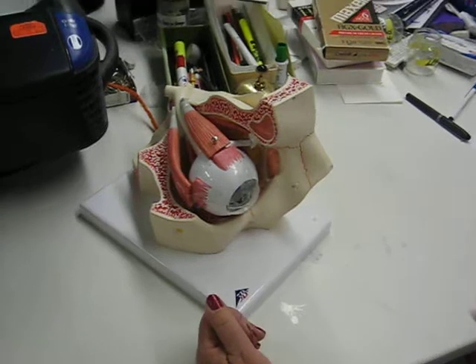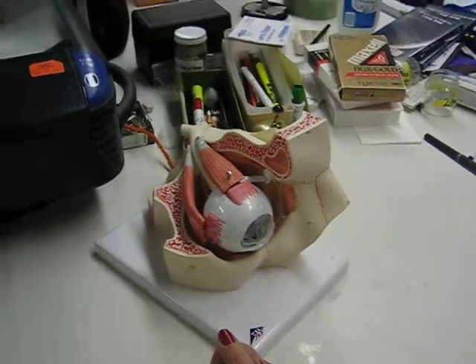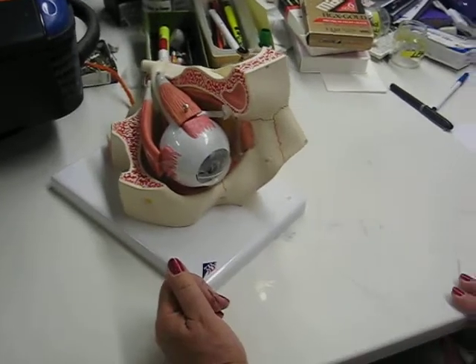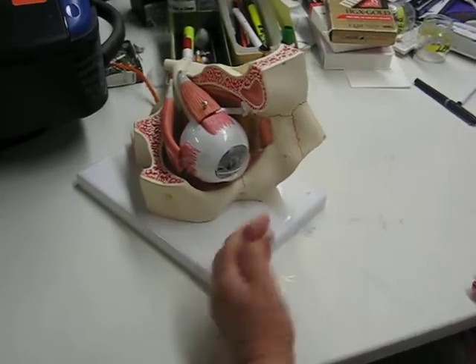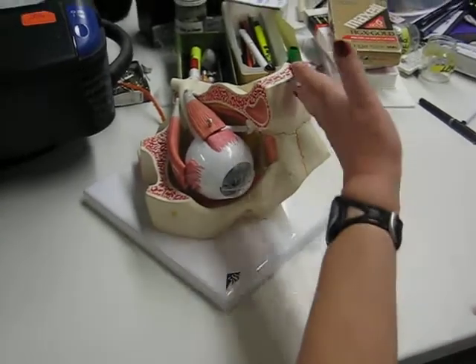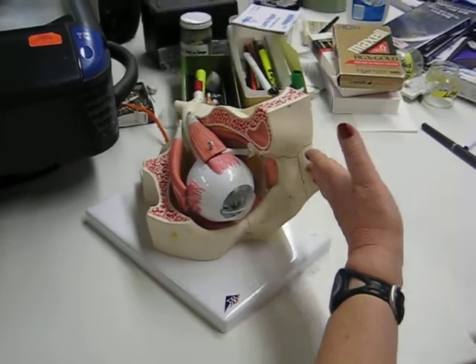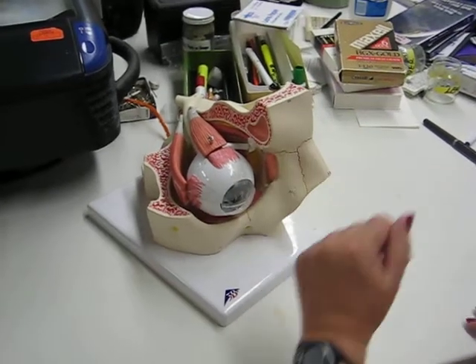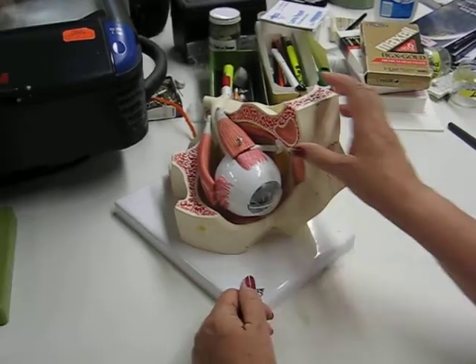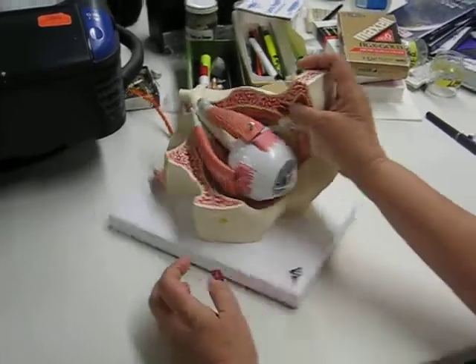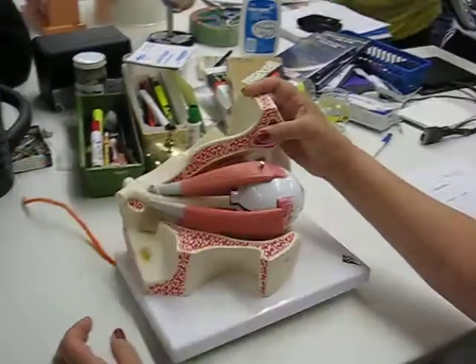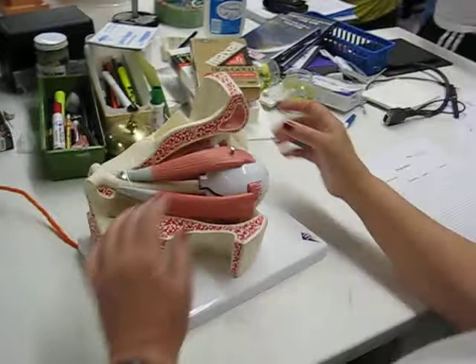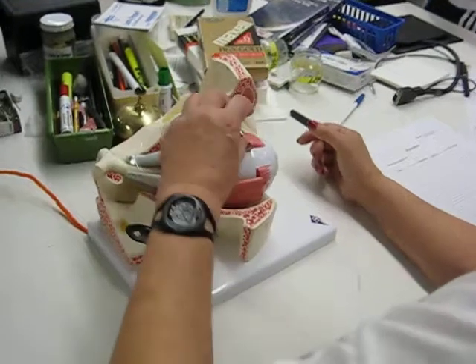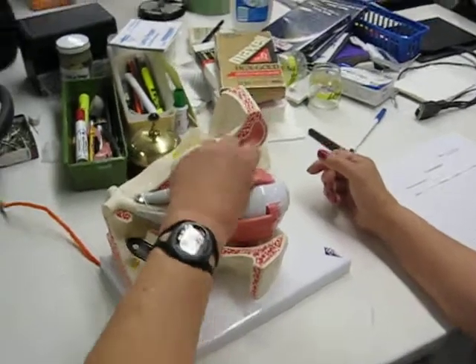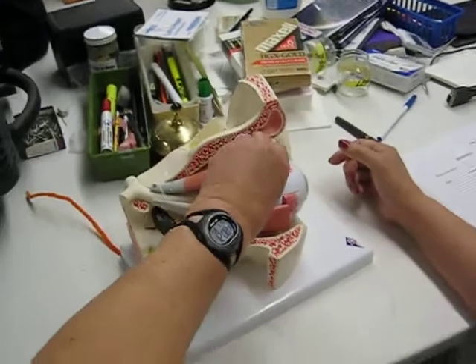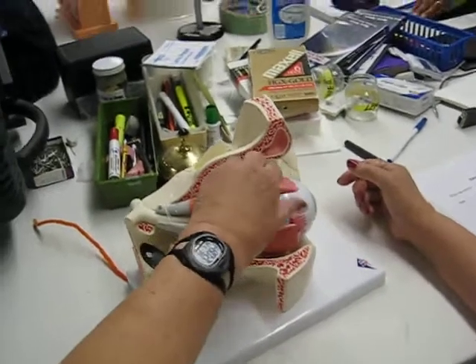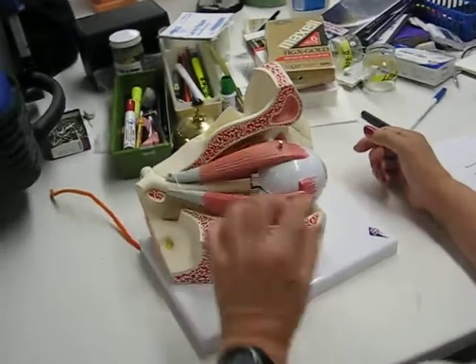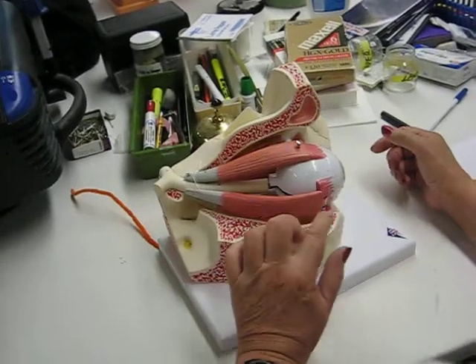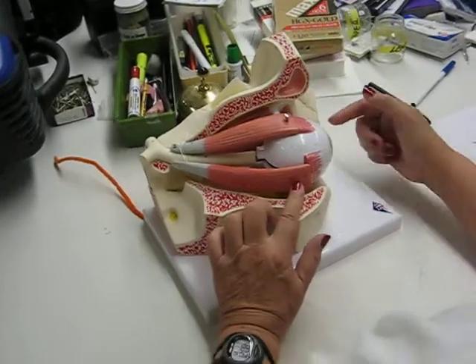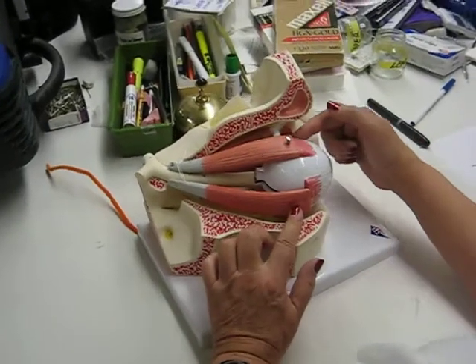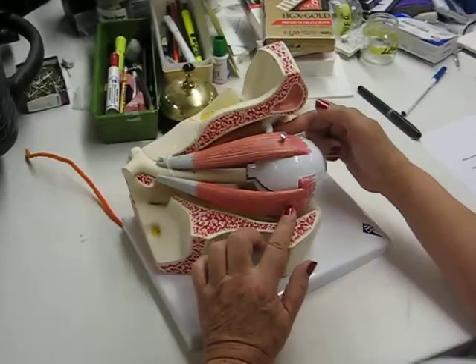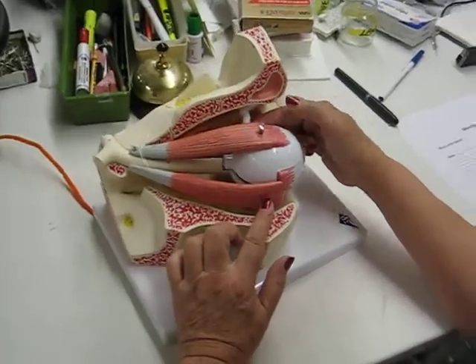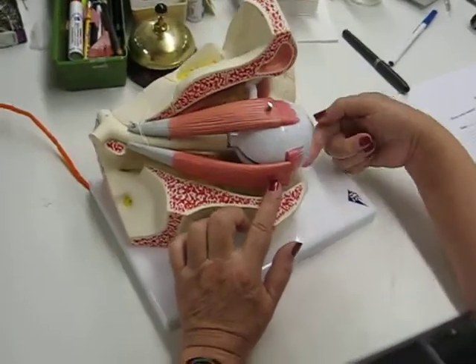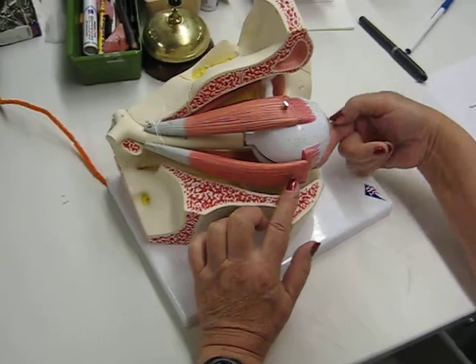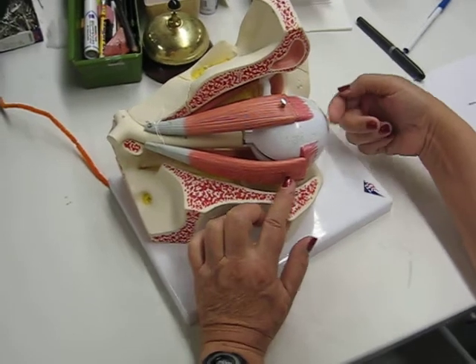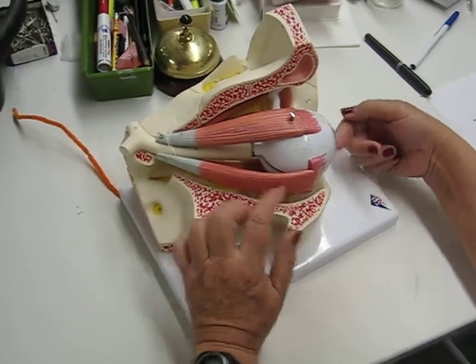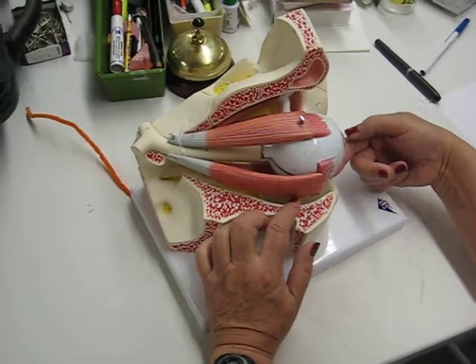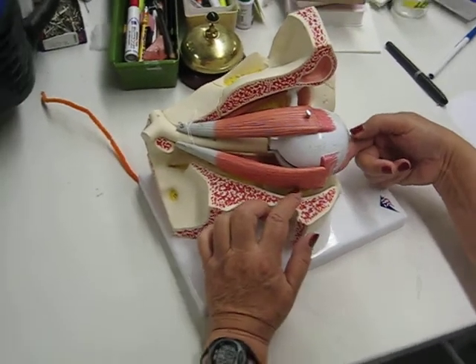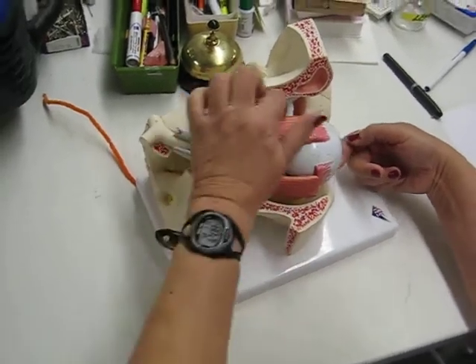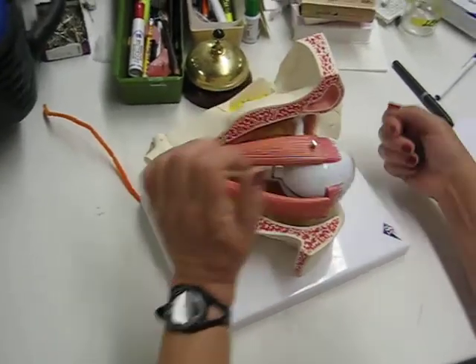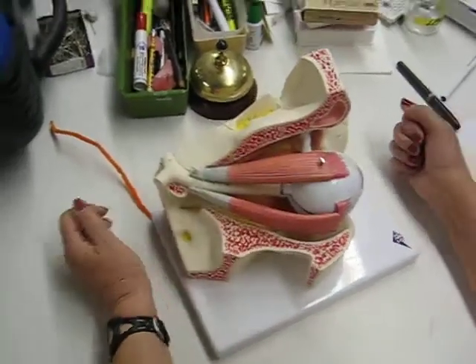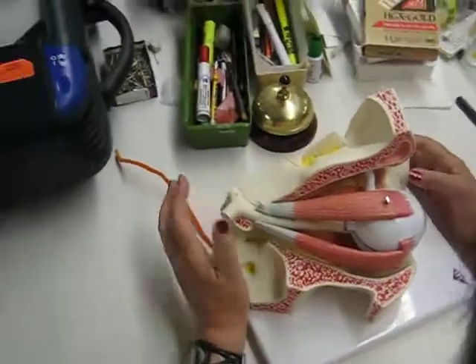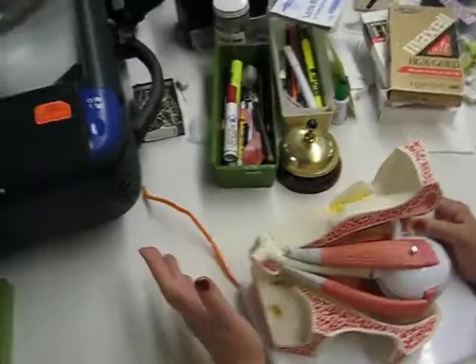There's a nose, right? So superior rectus, lateral rectus, medial rectus, inferior rectus — inferior oblique and superior oblique — and you should know which ones.